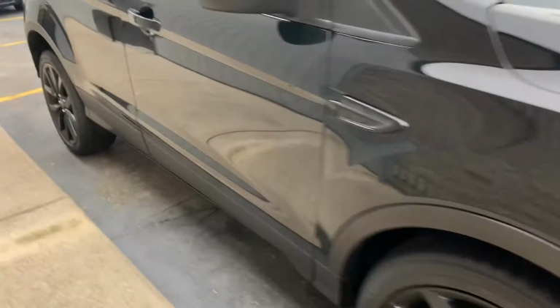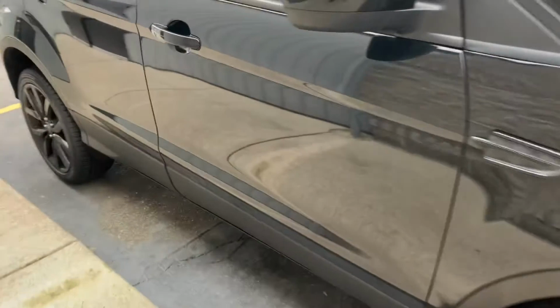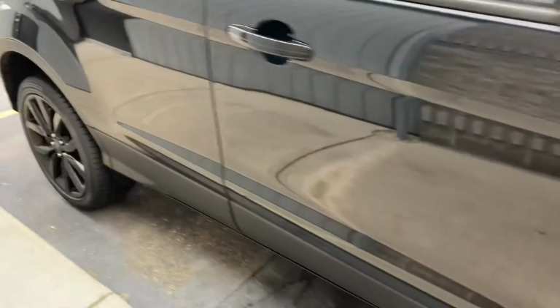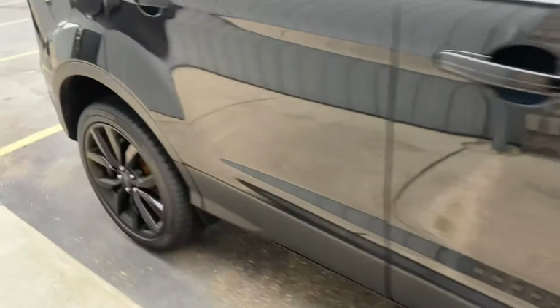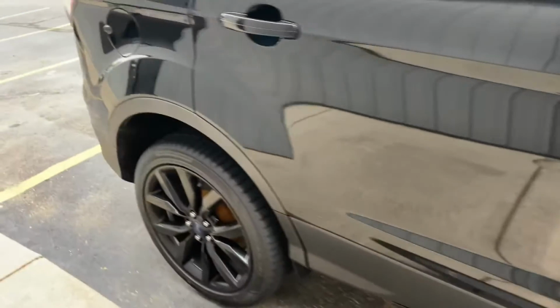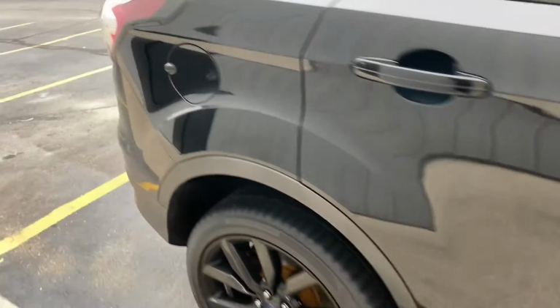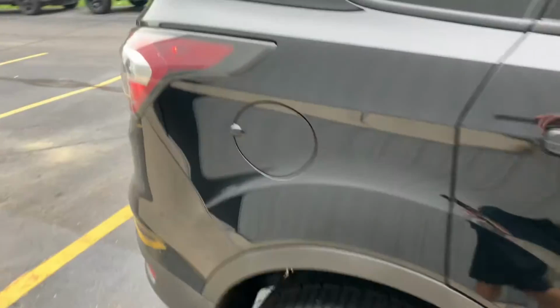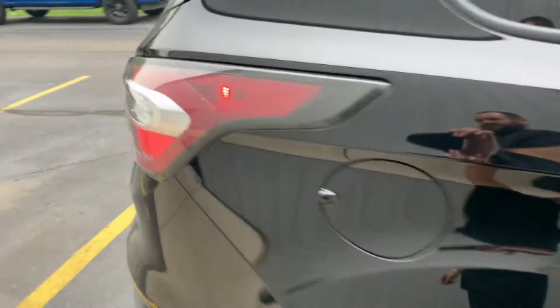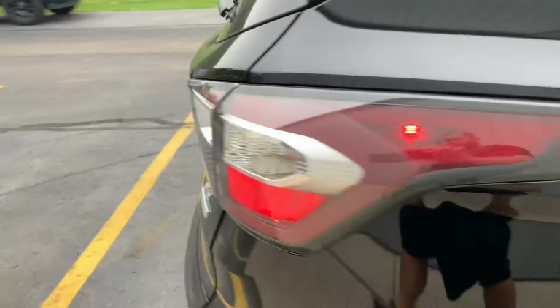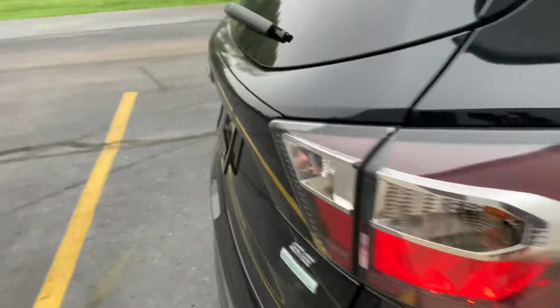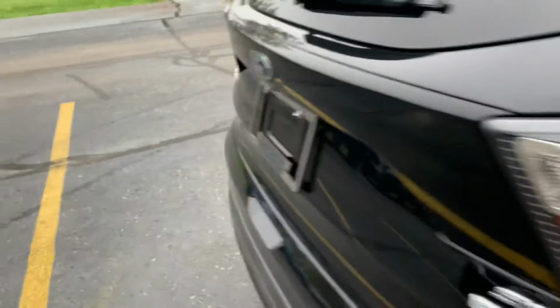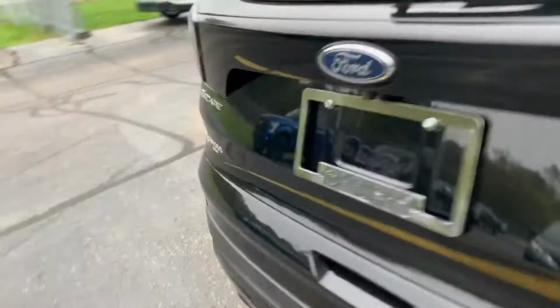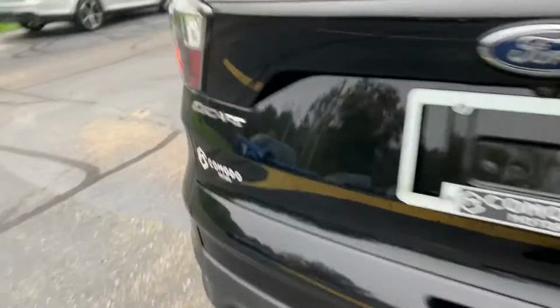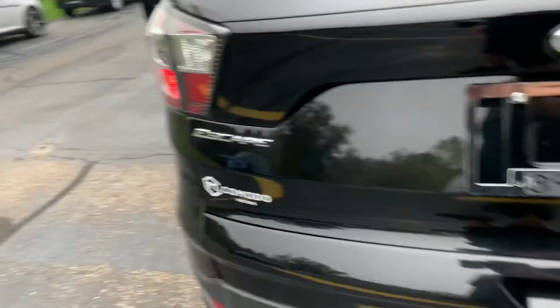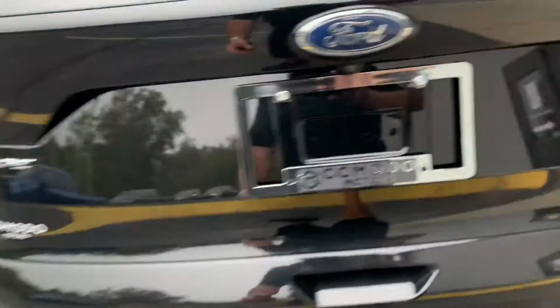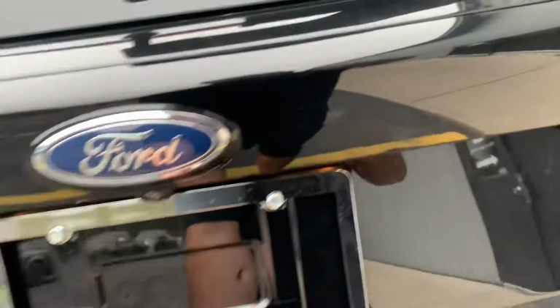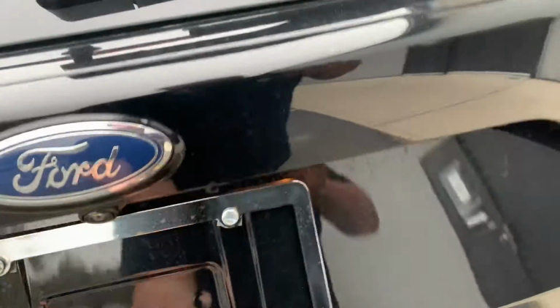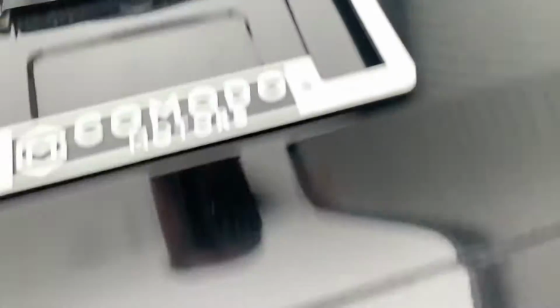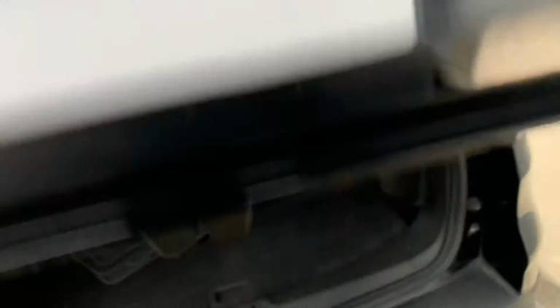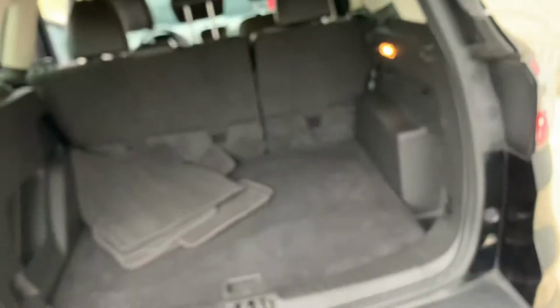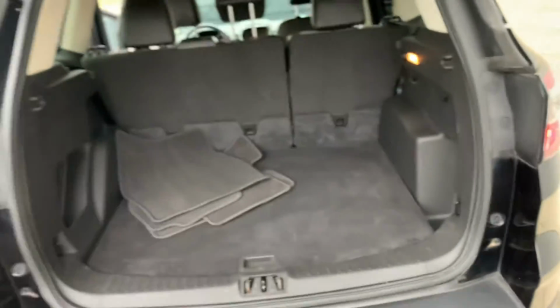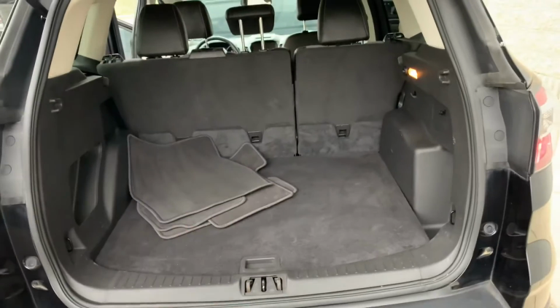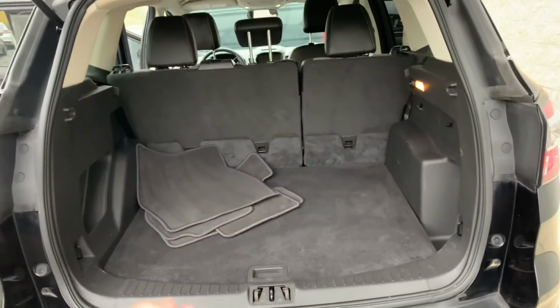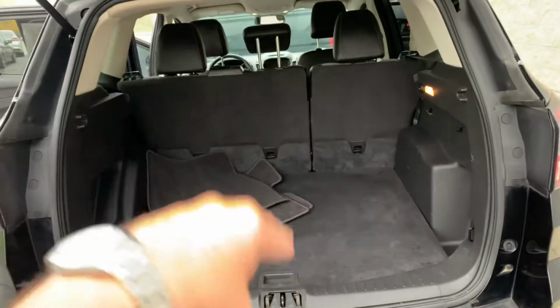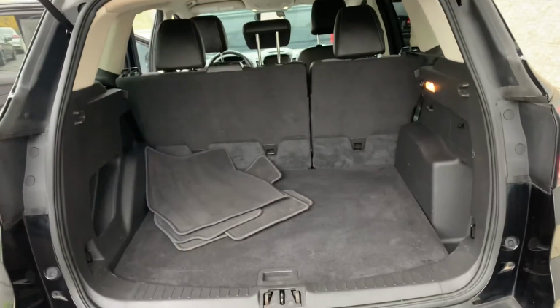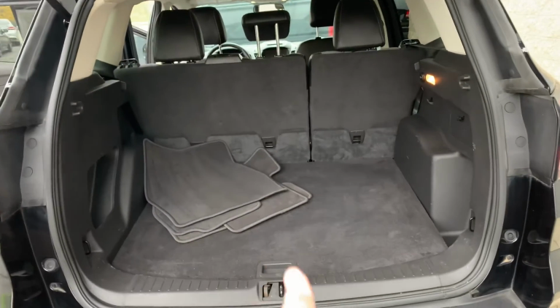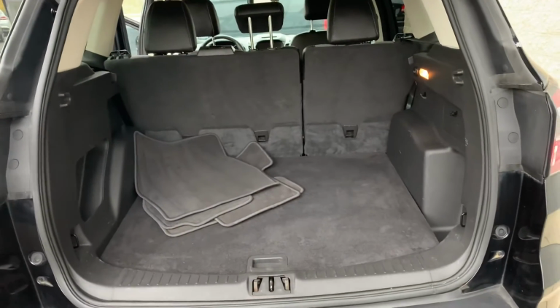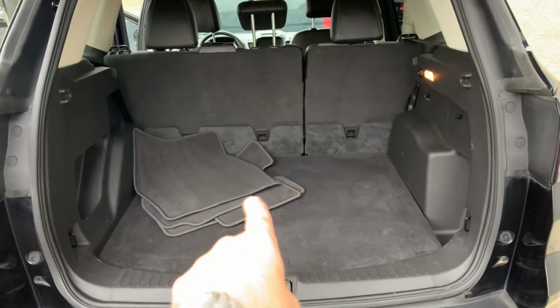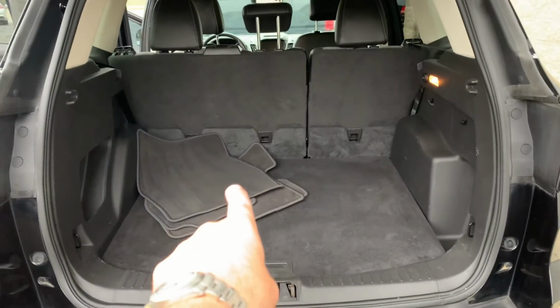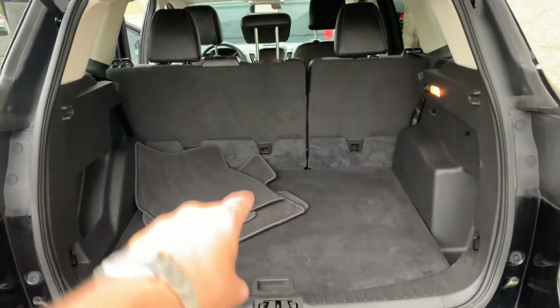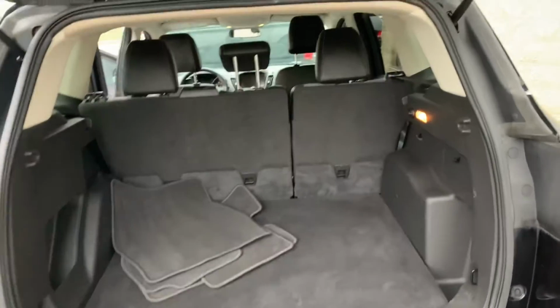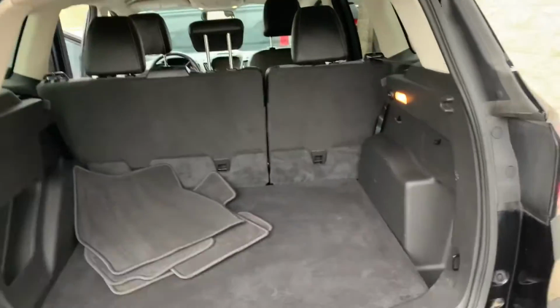I think this one even has new wiper blades on it. It's dialed in. Check out the cargo area — you get two different options in the Escape: a 1.5 turbo and a 2 liter turbo; this one has the 1.5. Original floor mats, great shape back there.